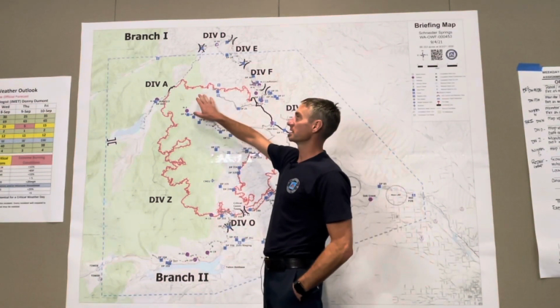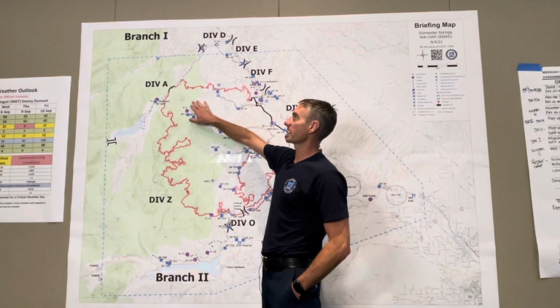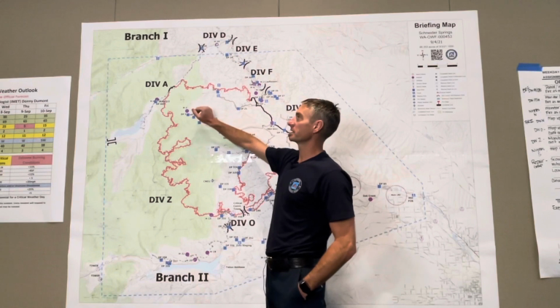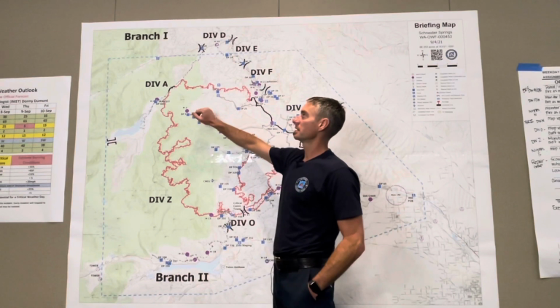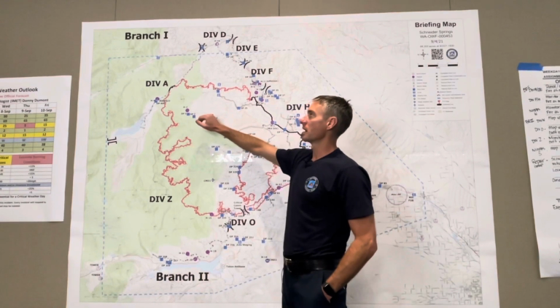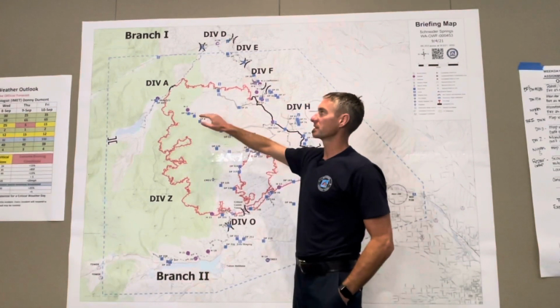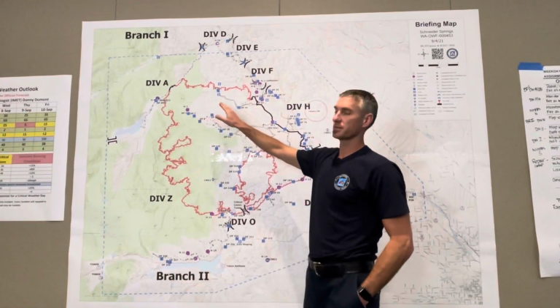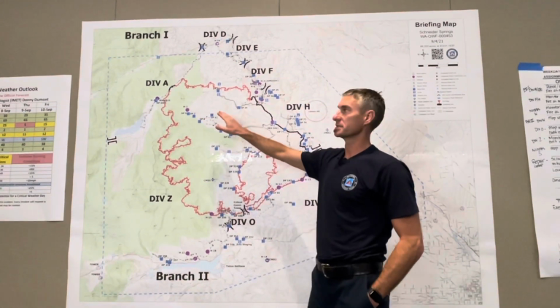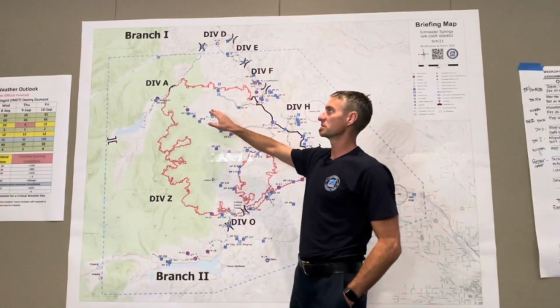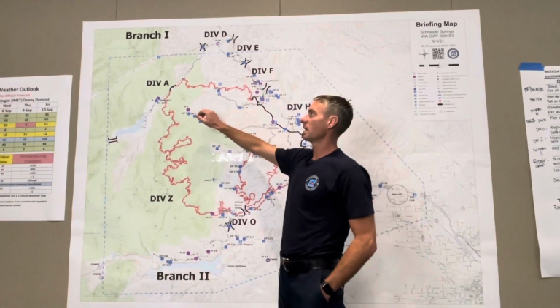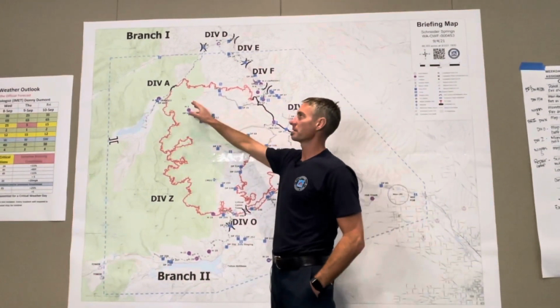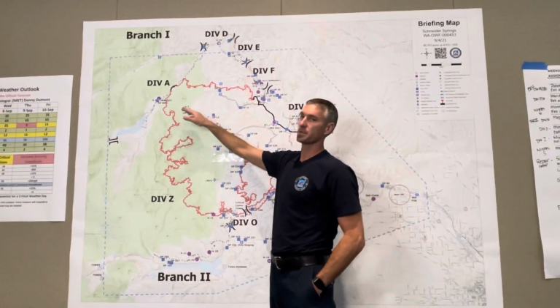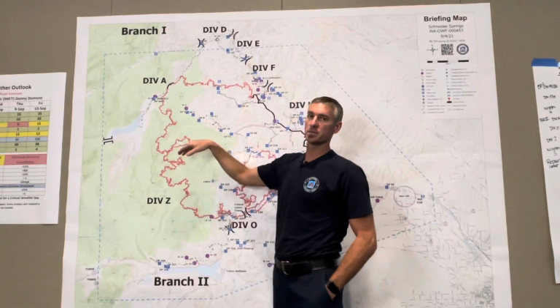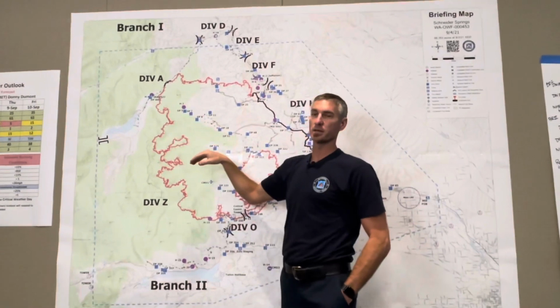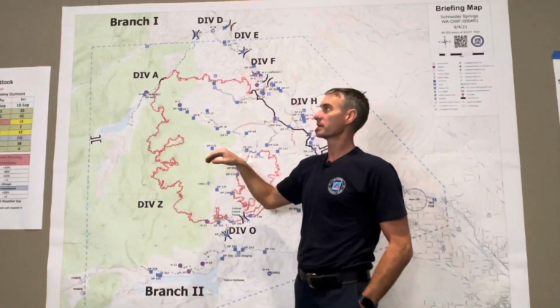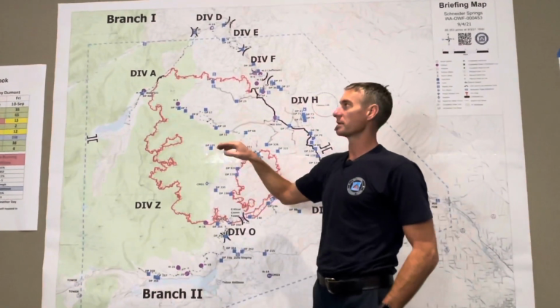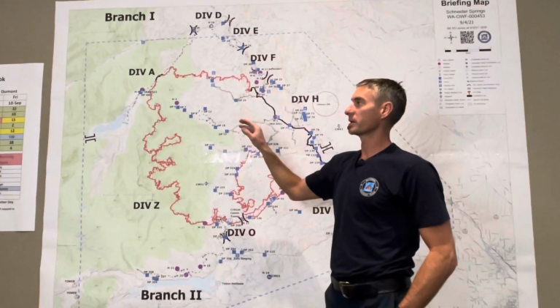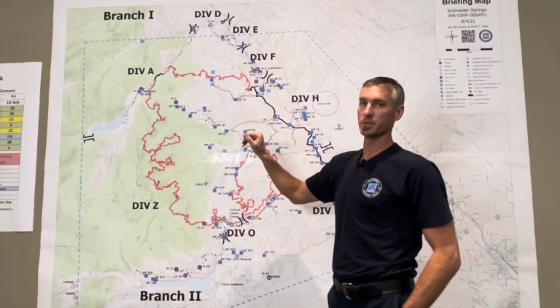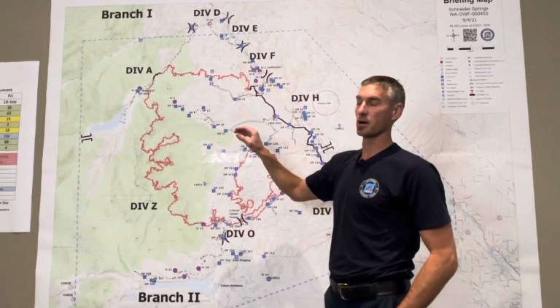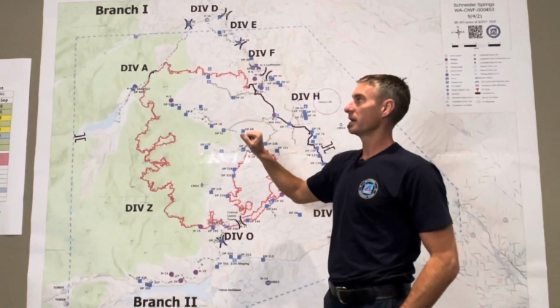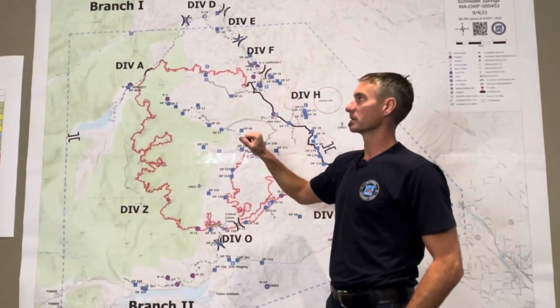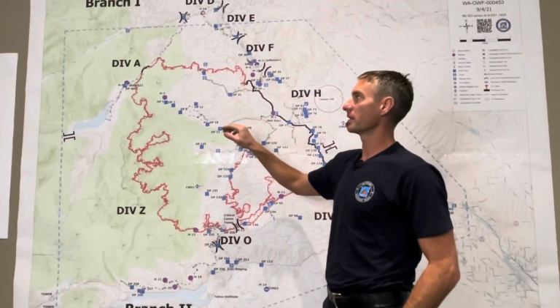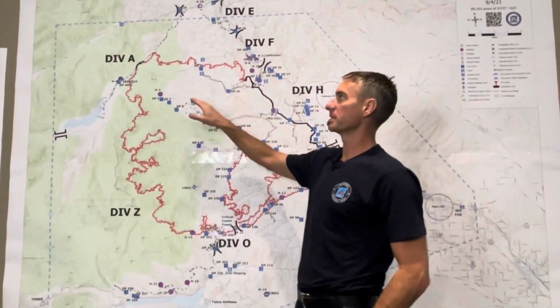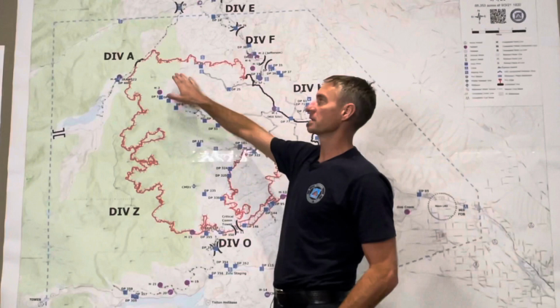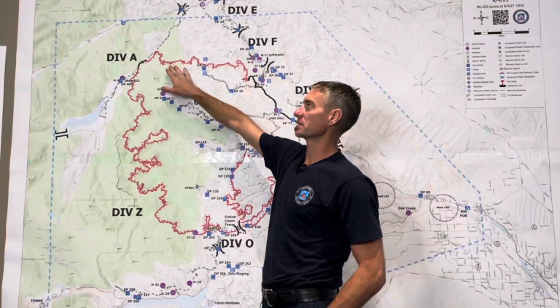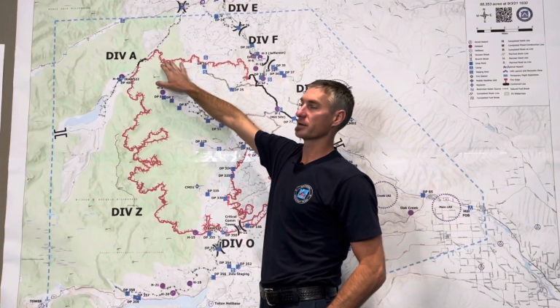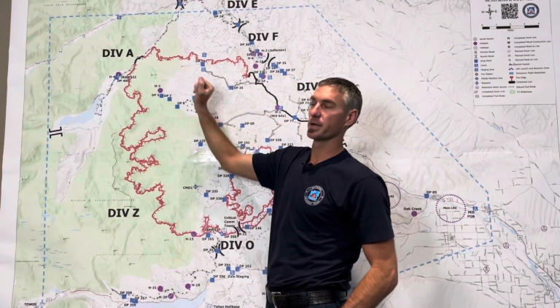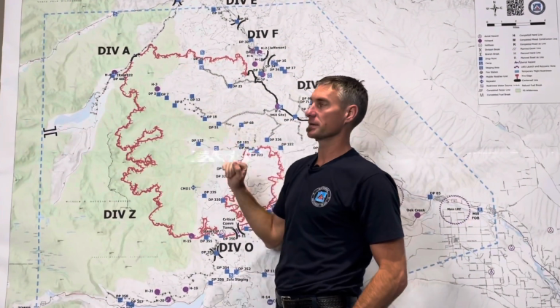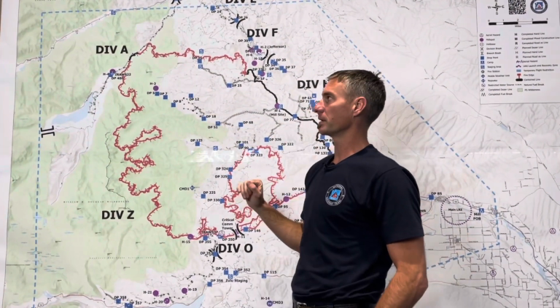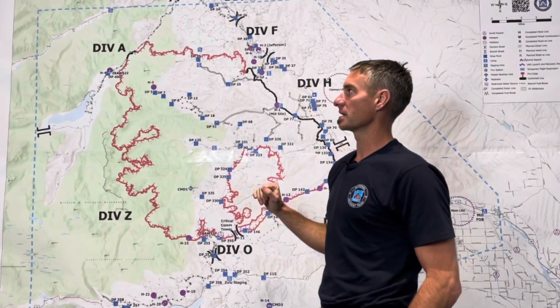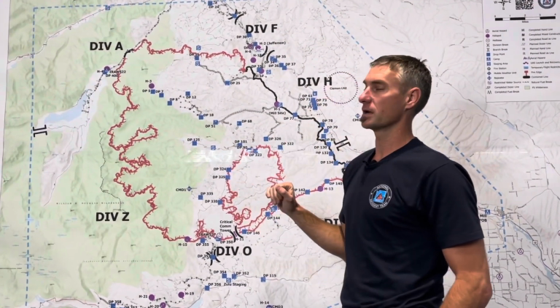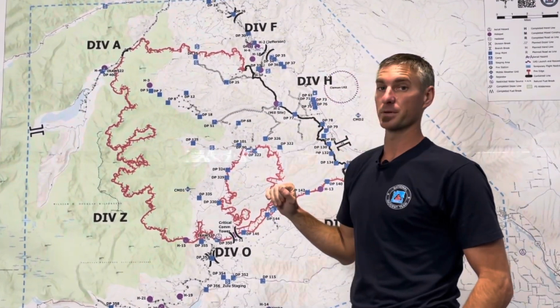Today's activities: Division Alpha is going to continue to monitor the fire behavior that's right near the highway corridor in Division Alpha, and look for other opportunities to create fire breaks in the north part of Division Alpha along the Bumping River.